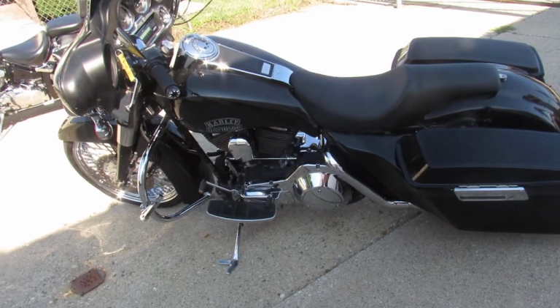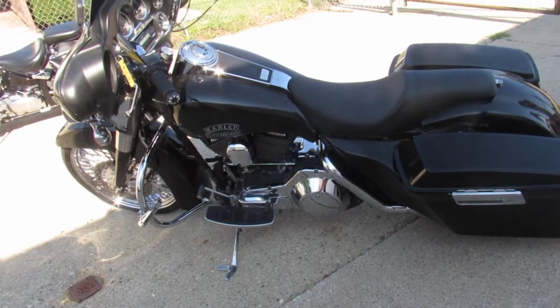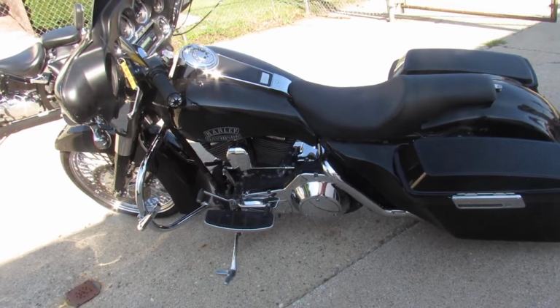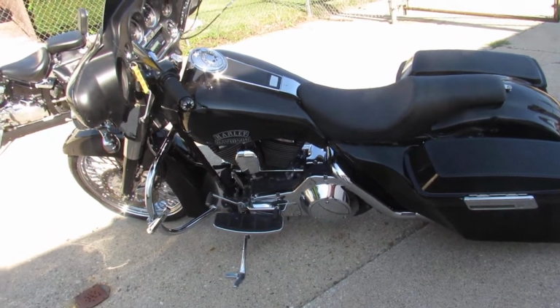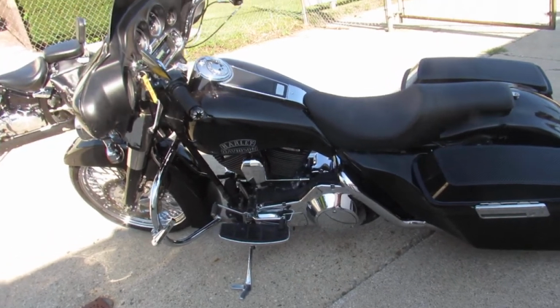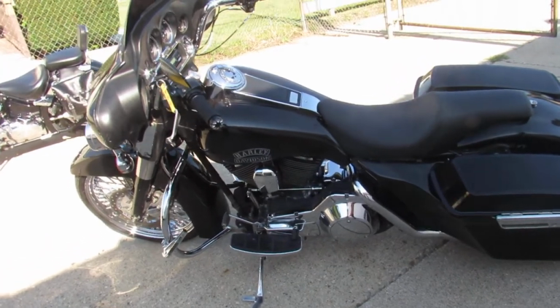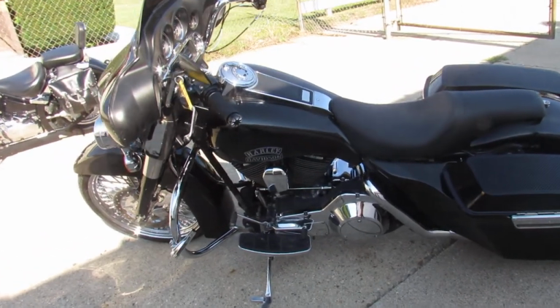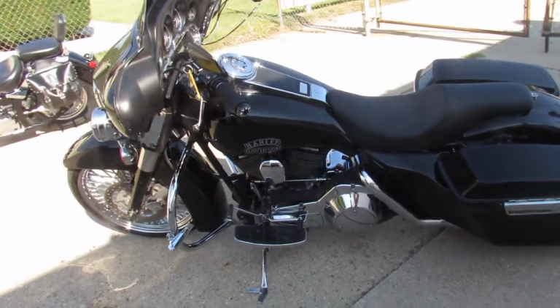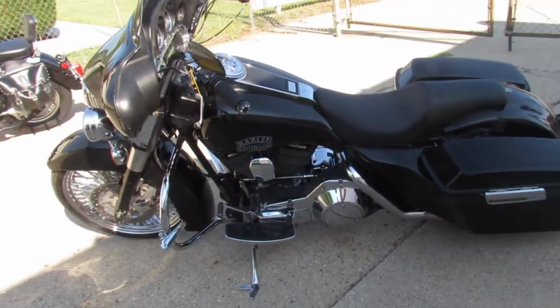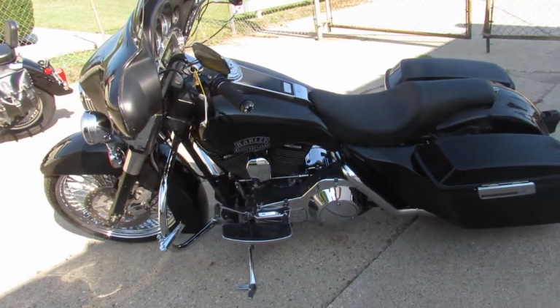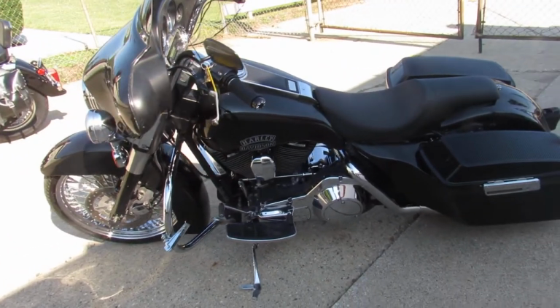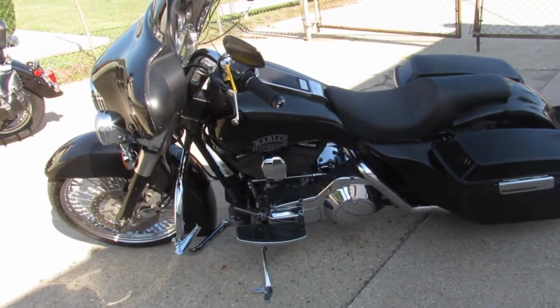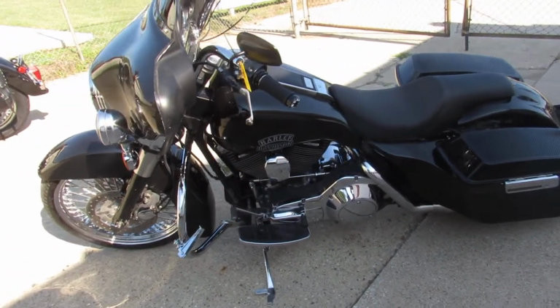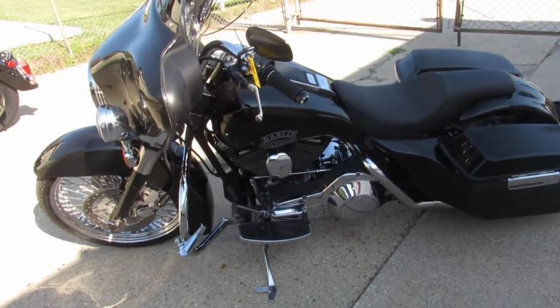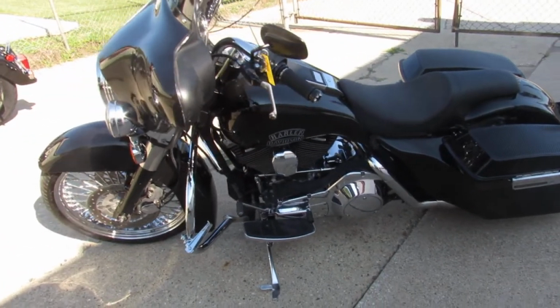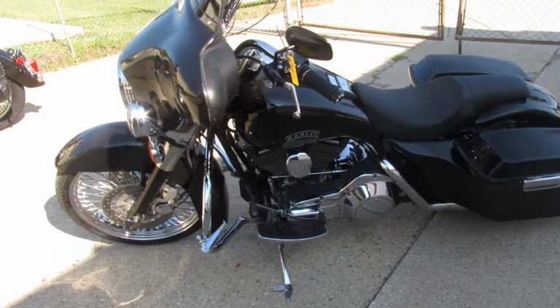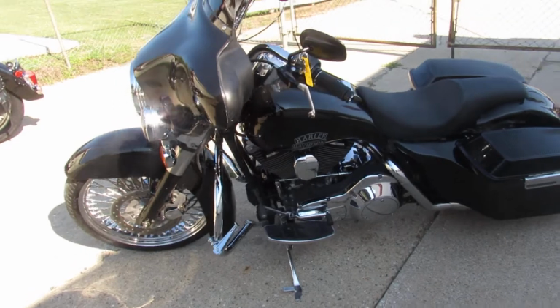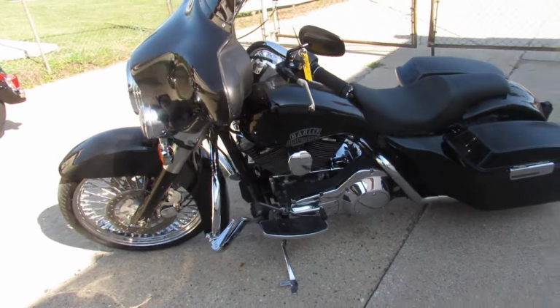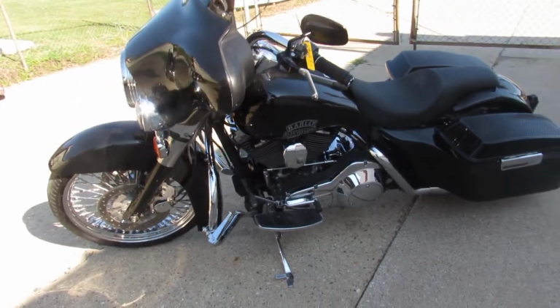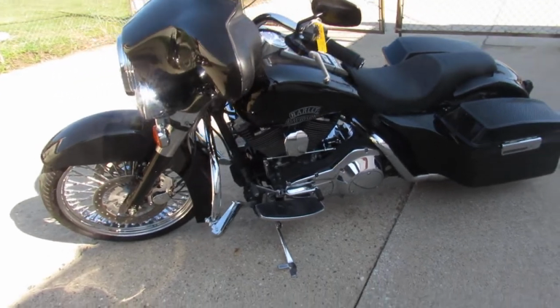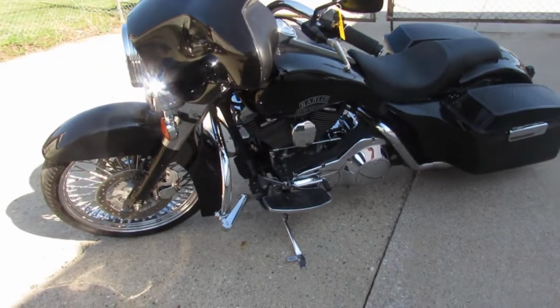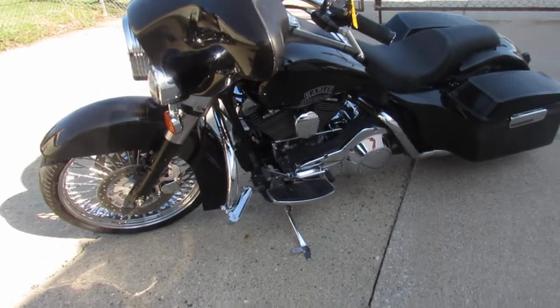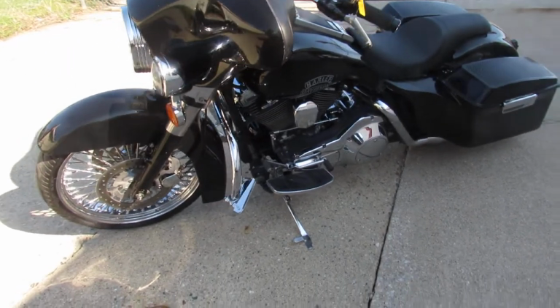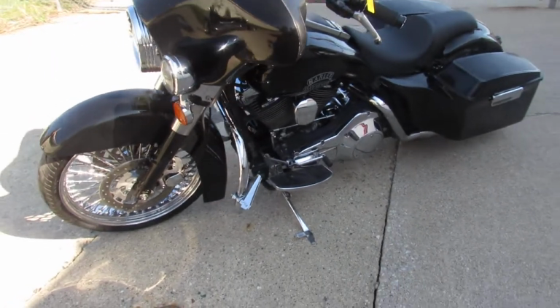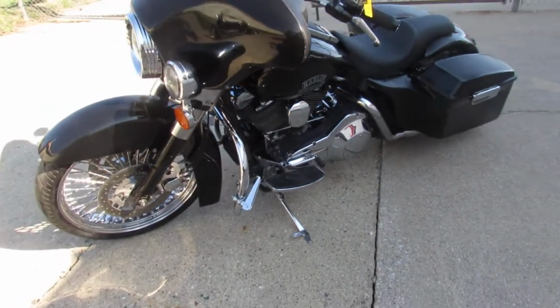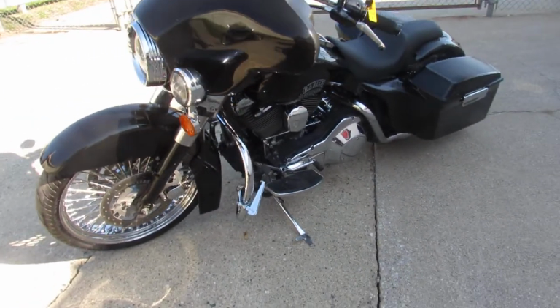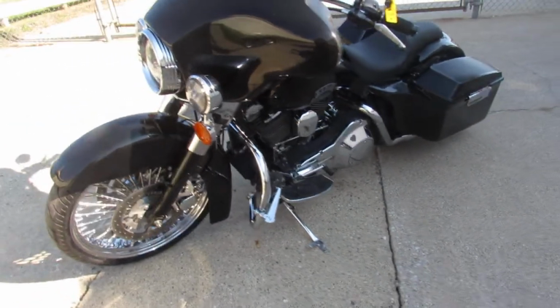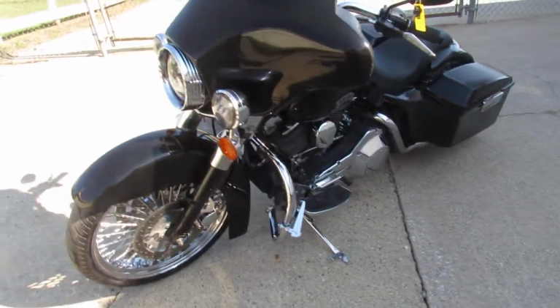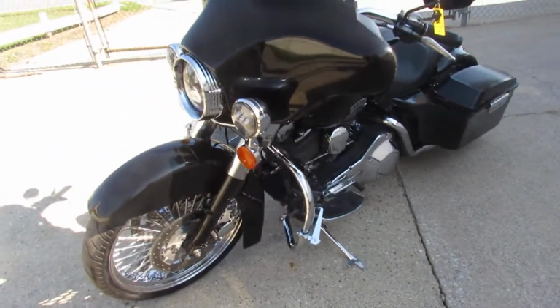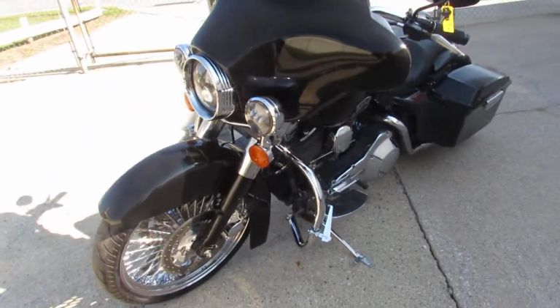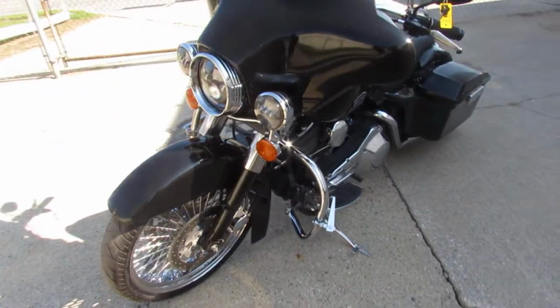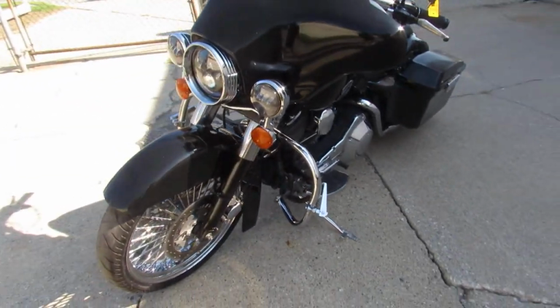Hey guys, ApprovalPowerSports.com here doing a video on a really cool bagger. We just got it. It's a '96 Electraglide big wheel bagger for sale.